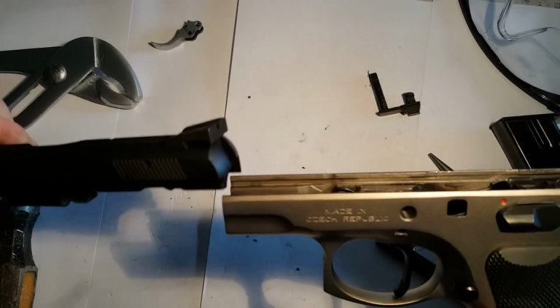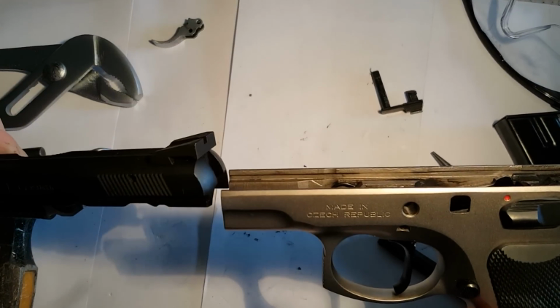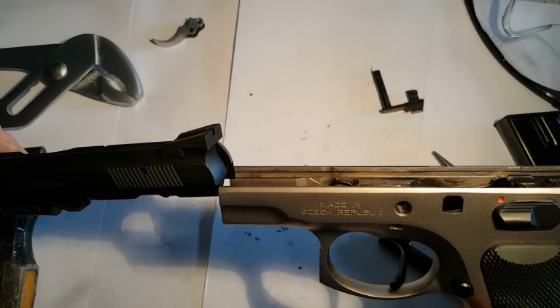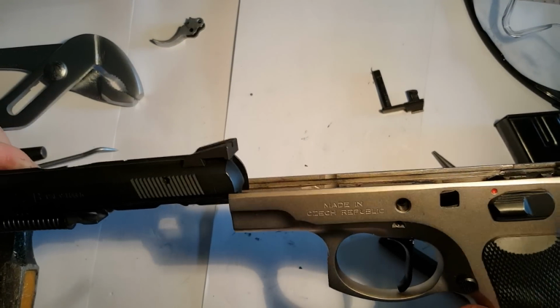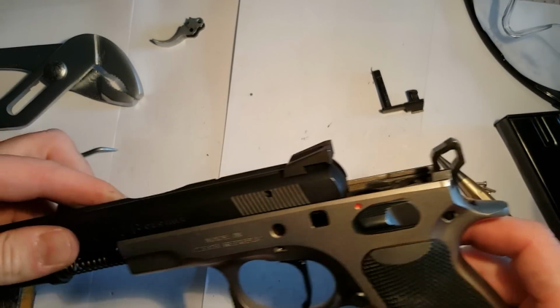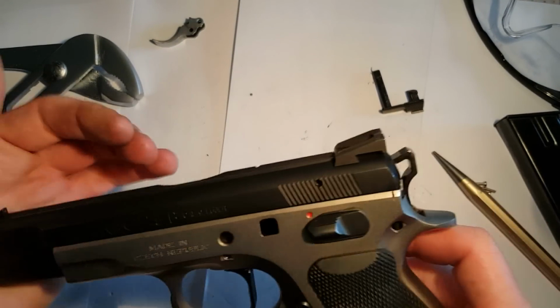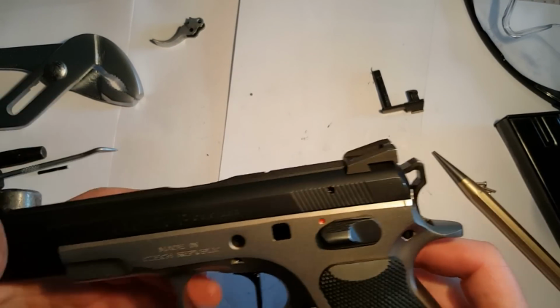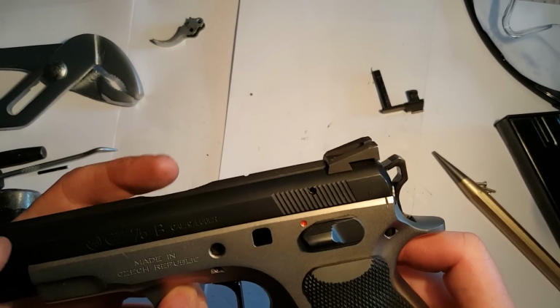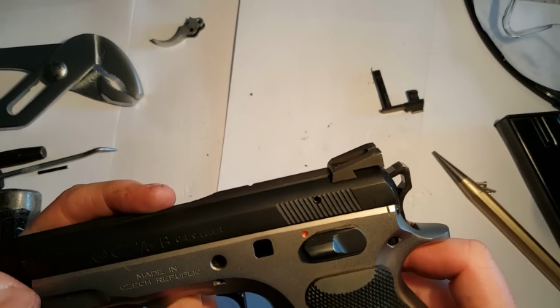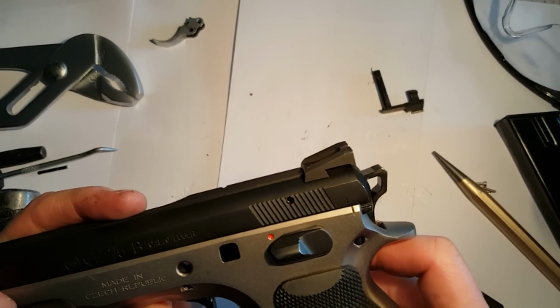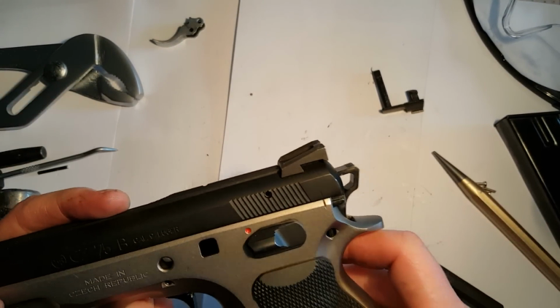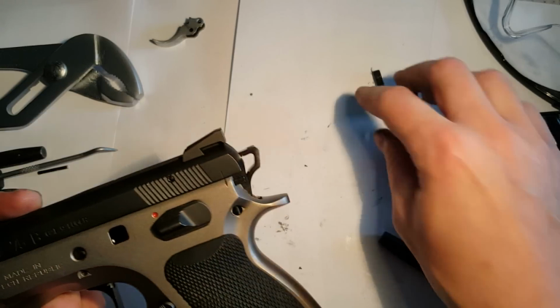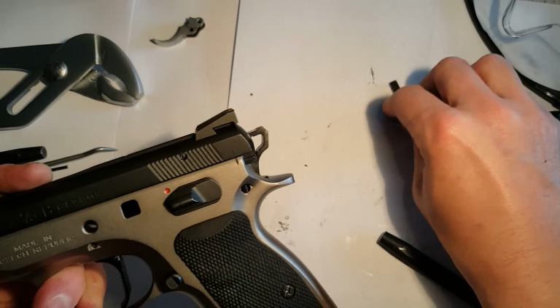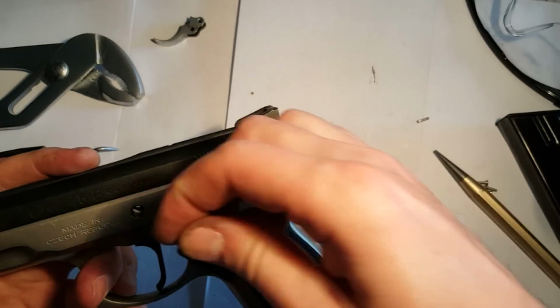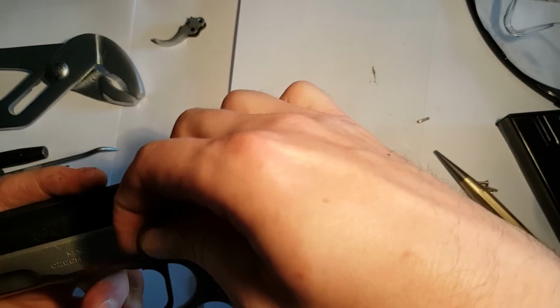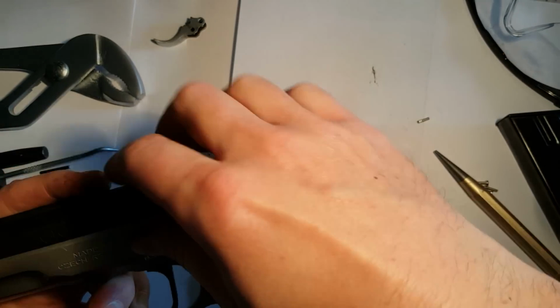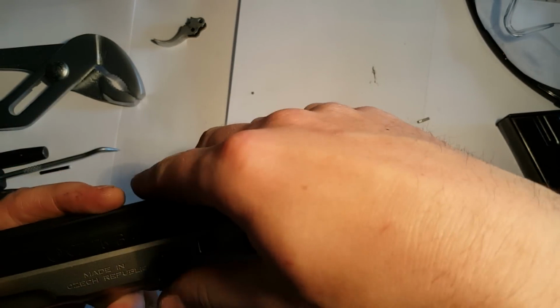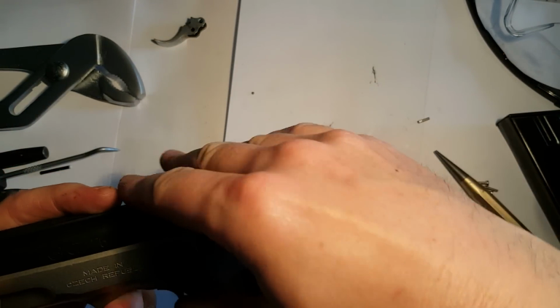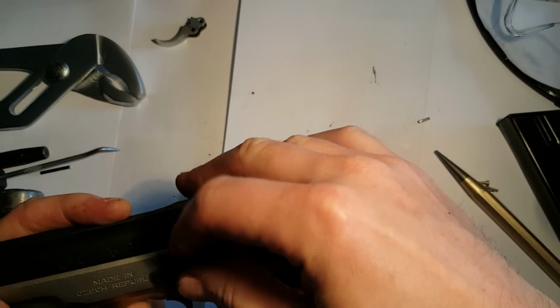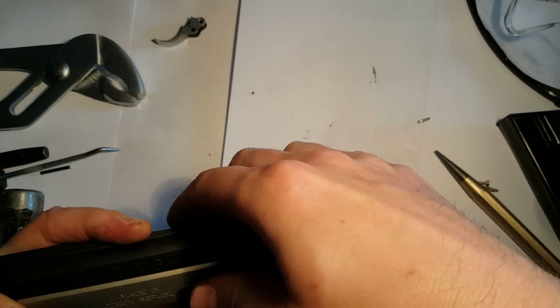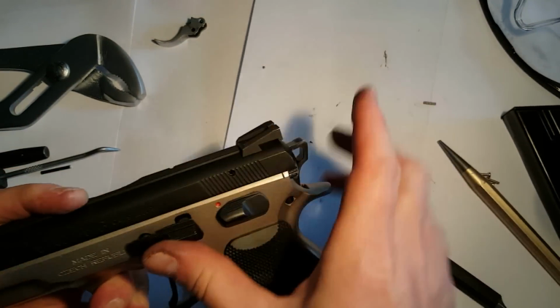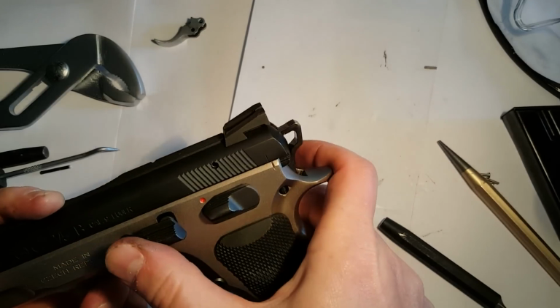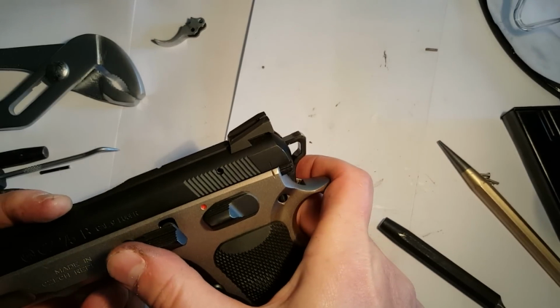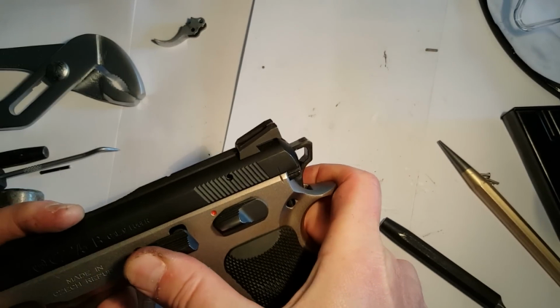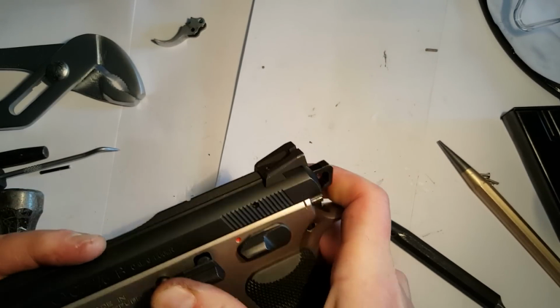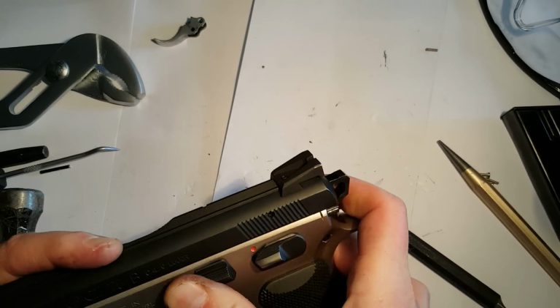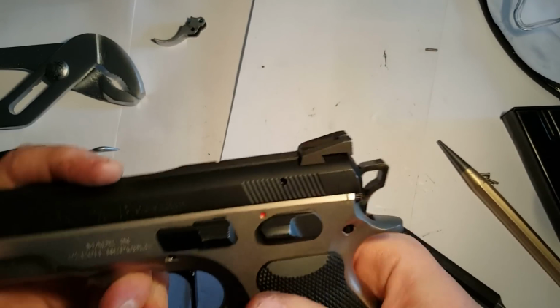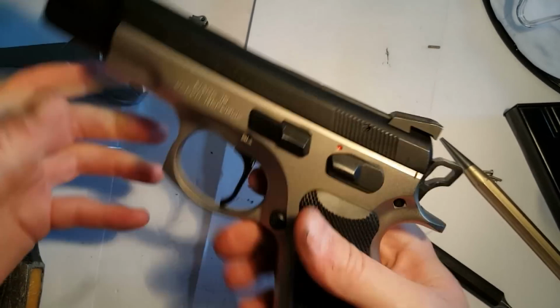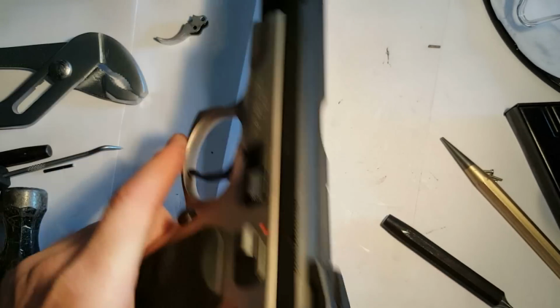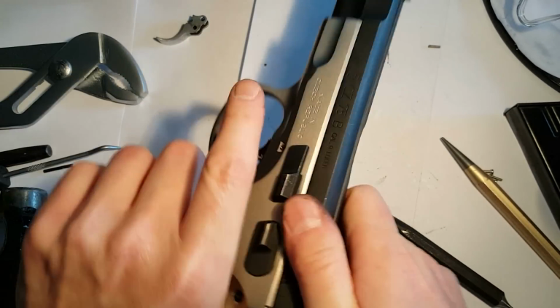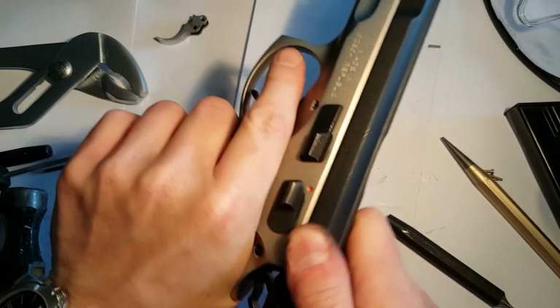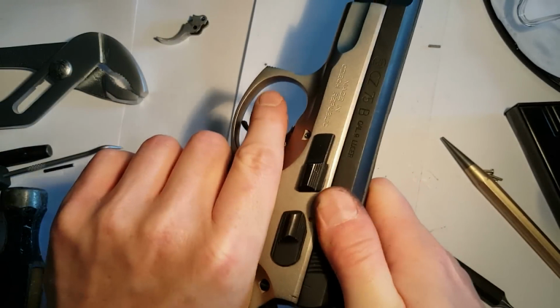Now put the slide back together on the frame. Line it up, slide stop in, and the gun is ready.